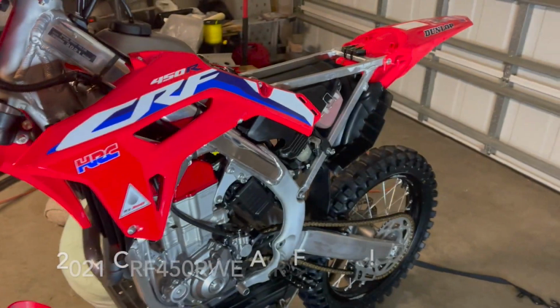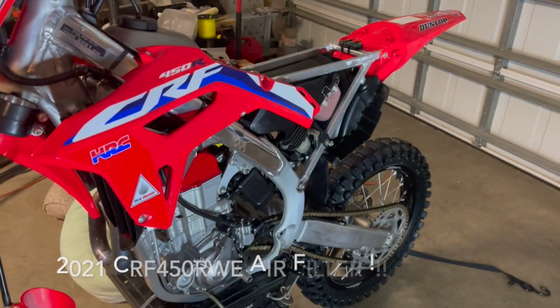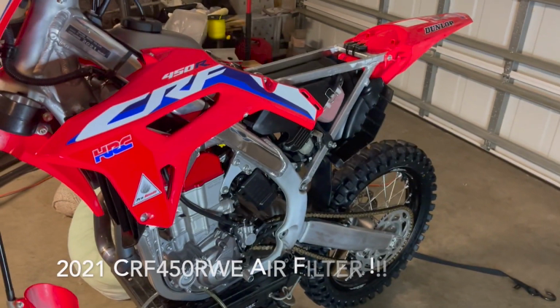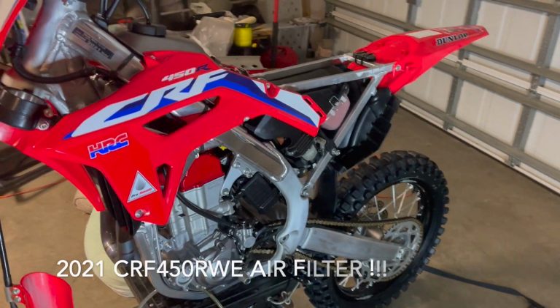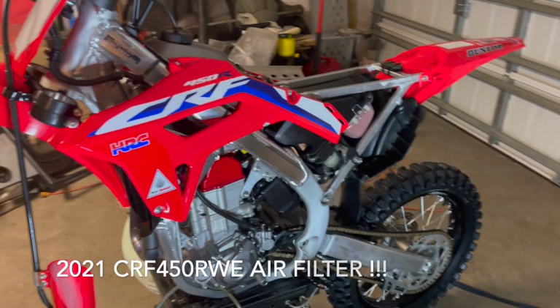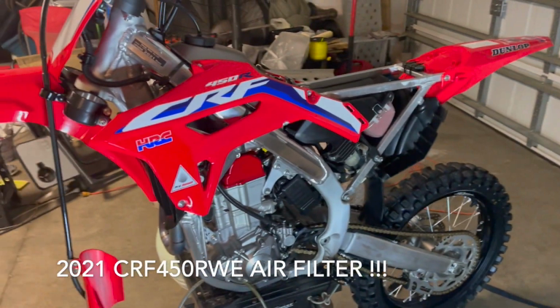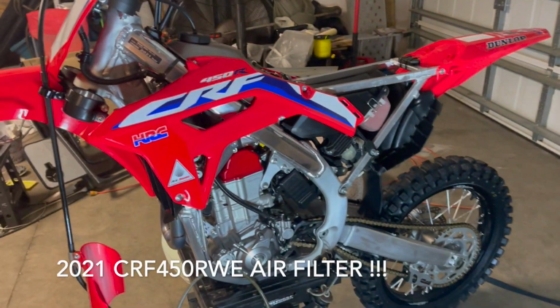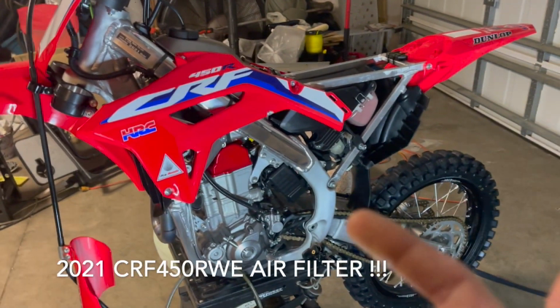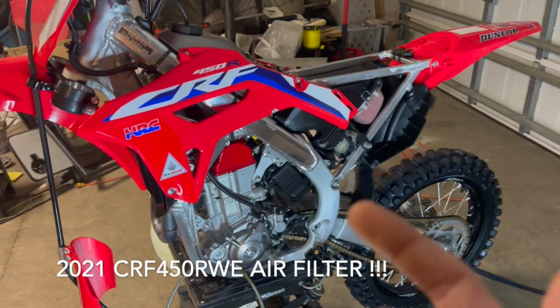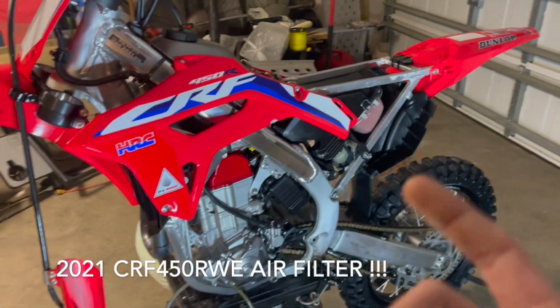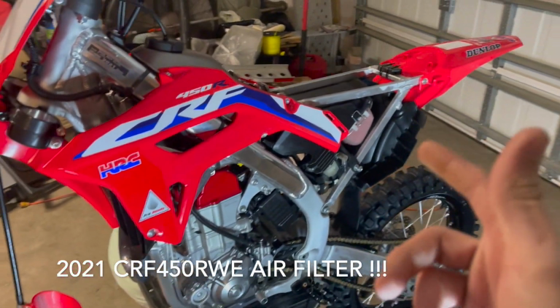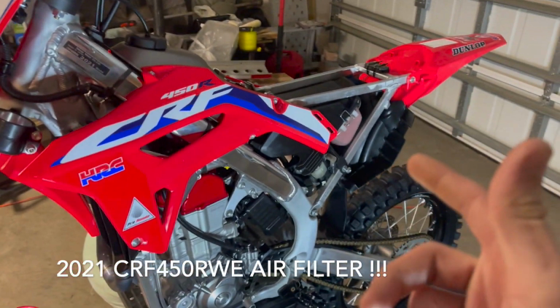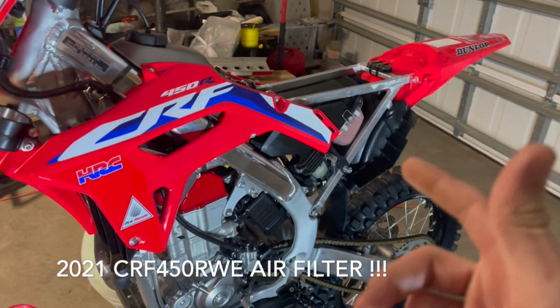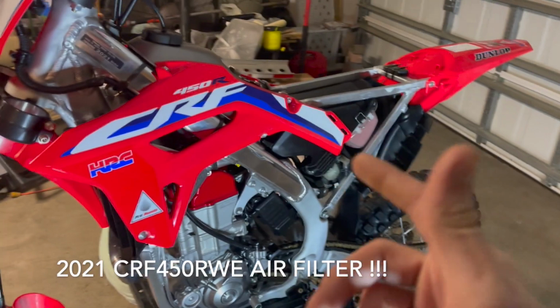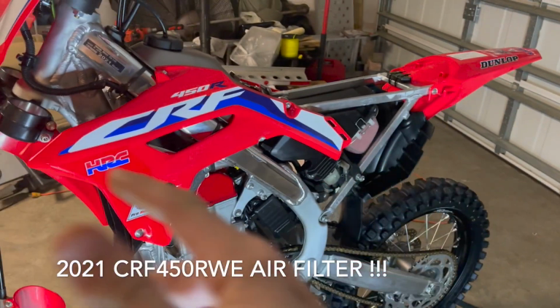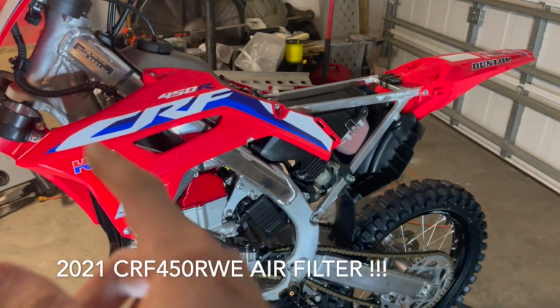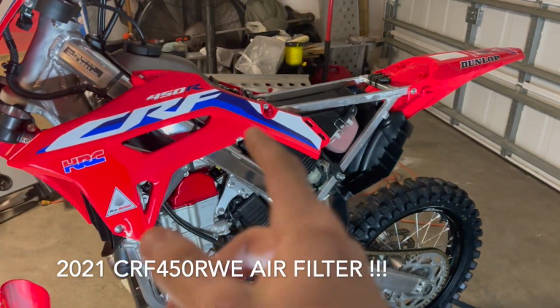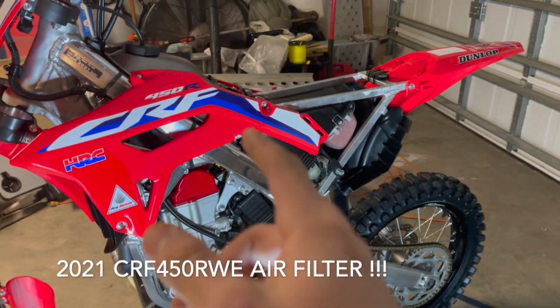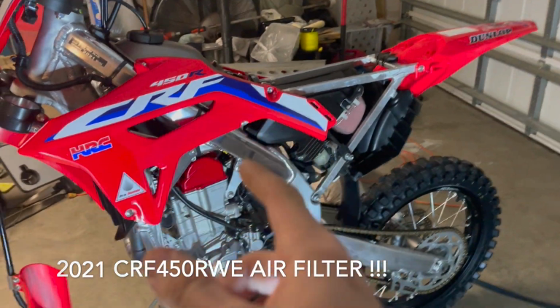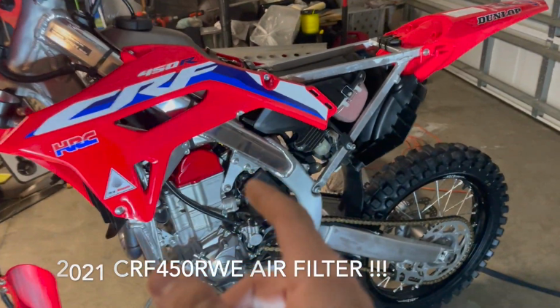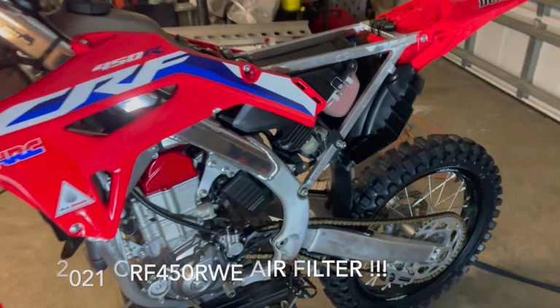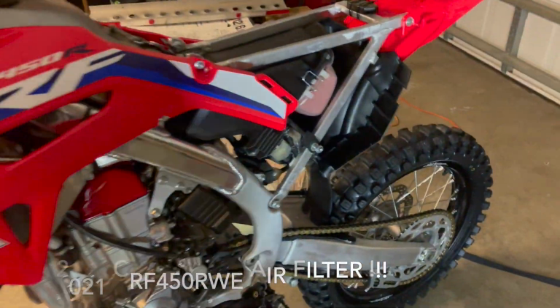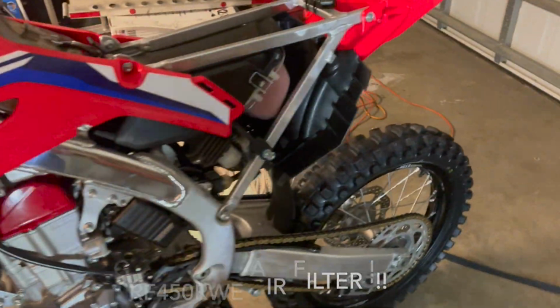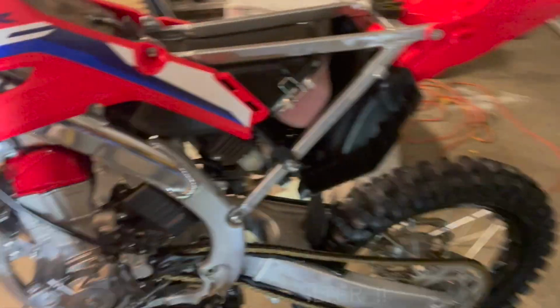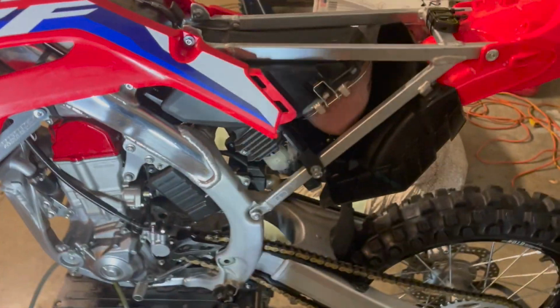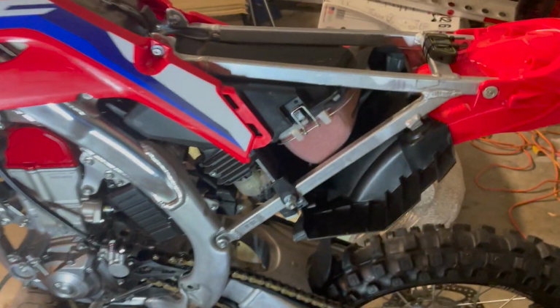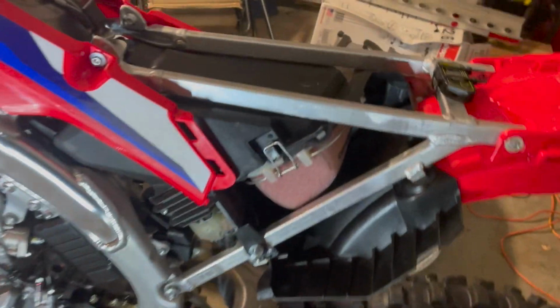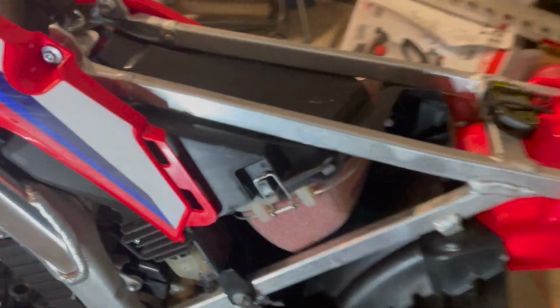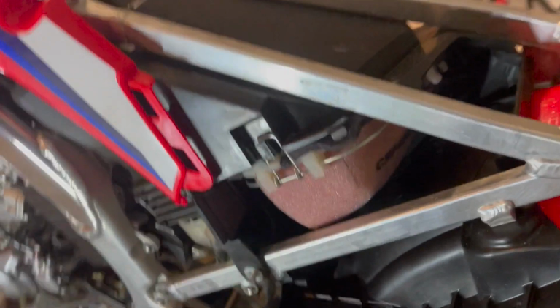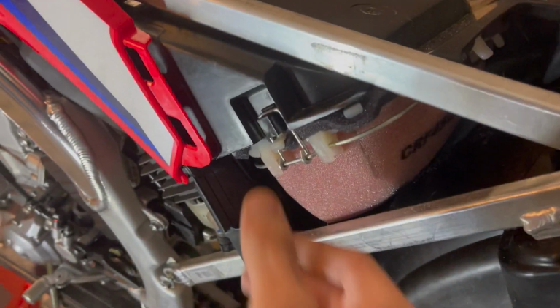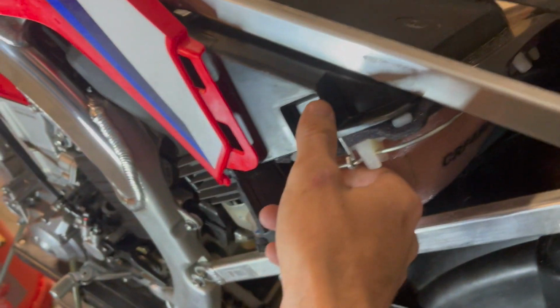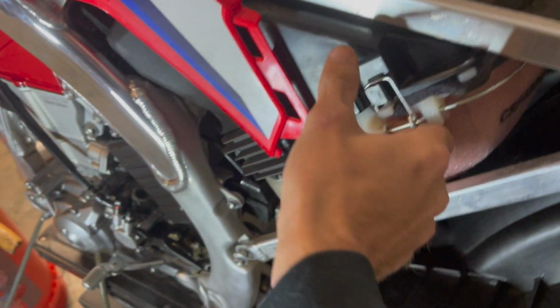Hey guys, how's it going? So I had a request on how you take the air filter out of the 2021 Sierra 450R, and here's a quick little video just to show you.